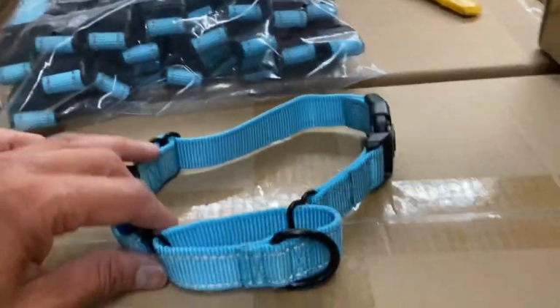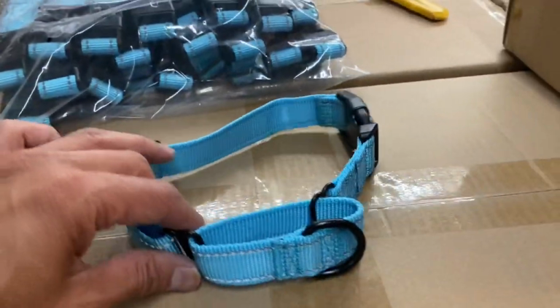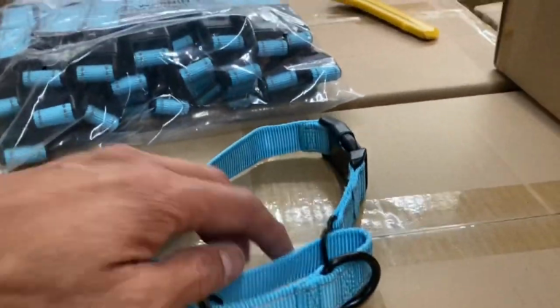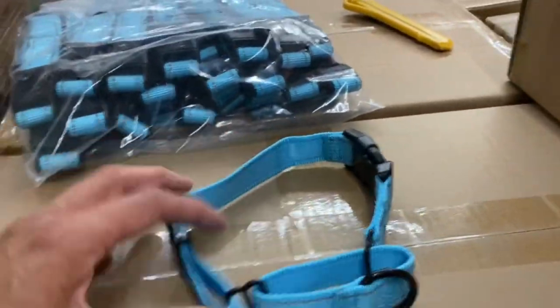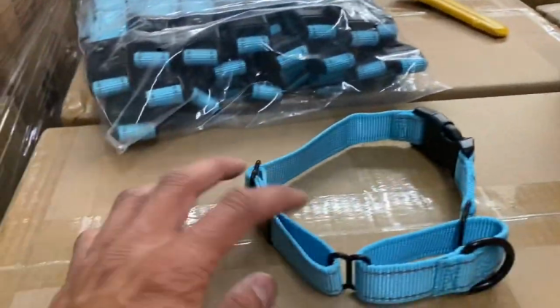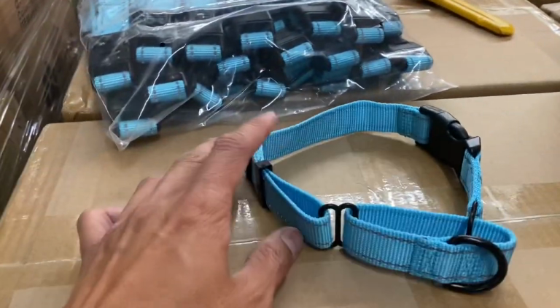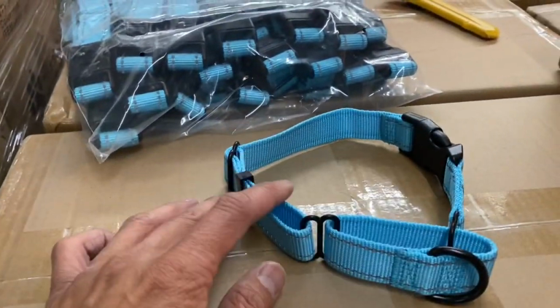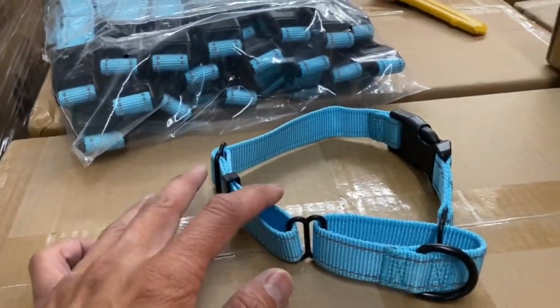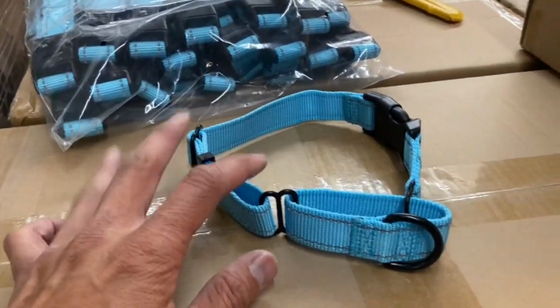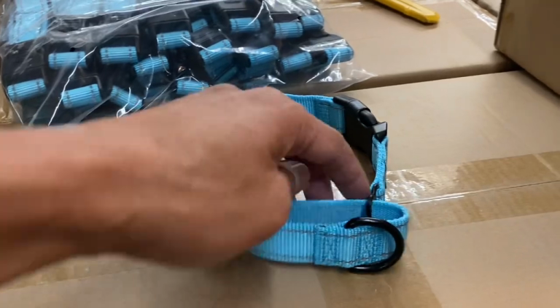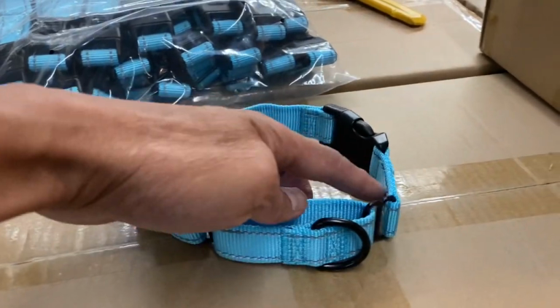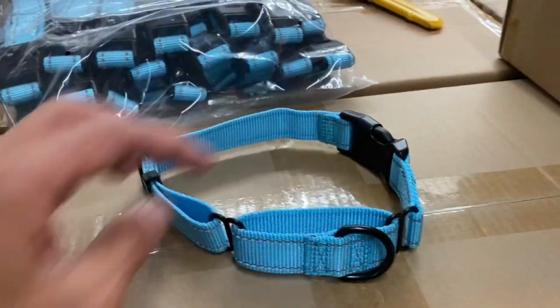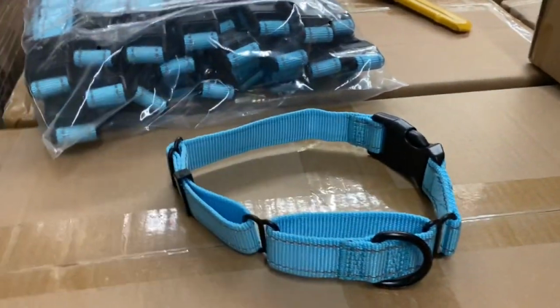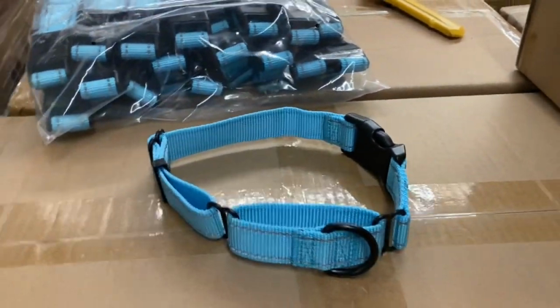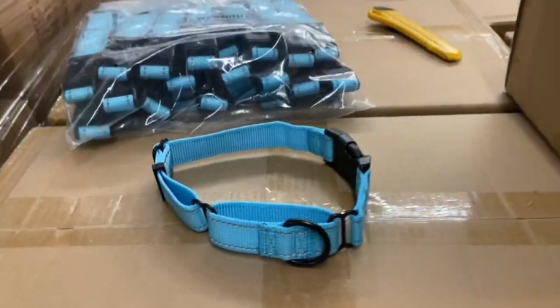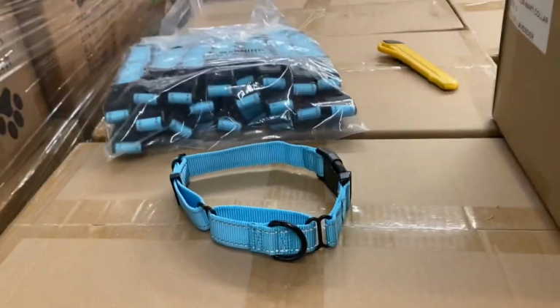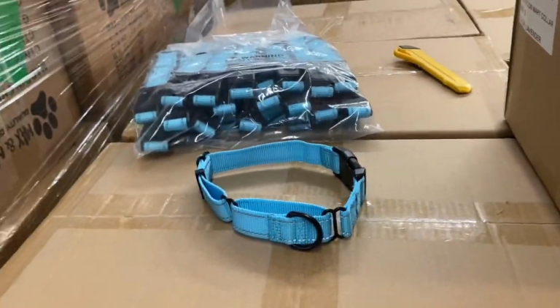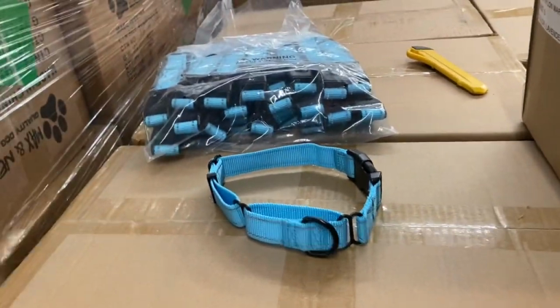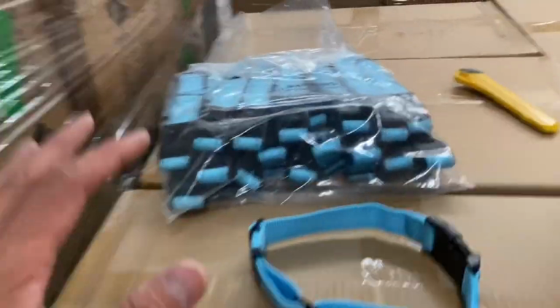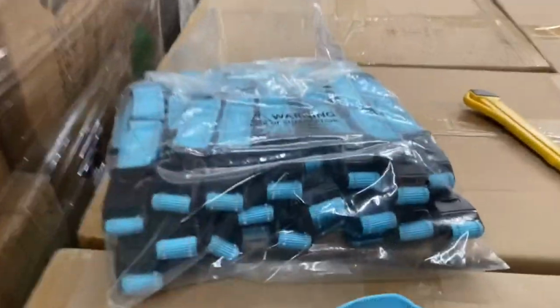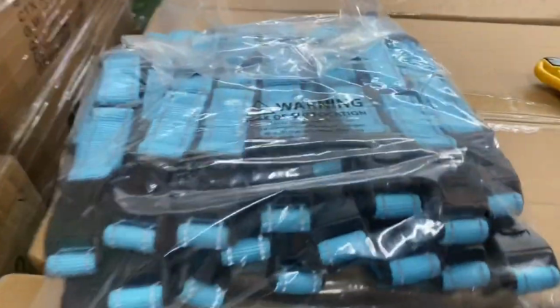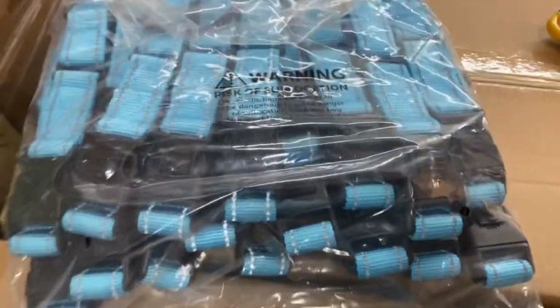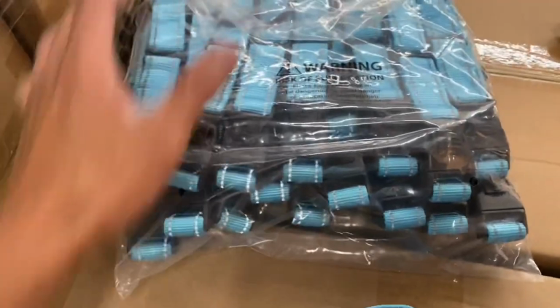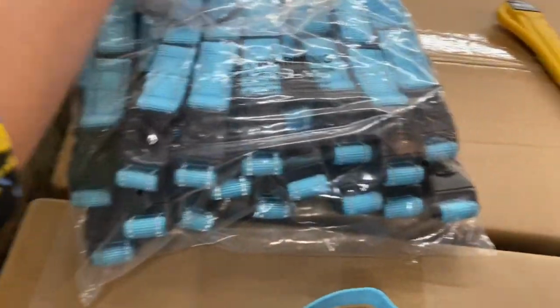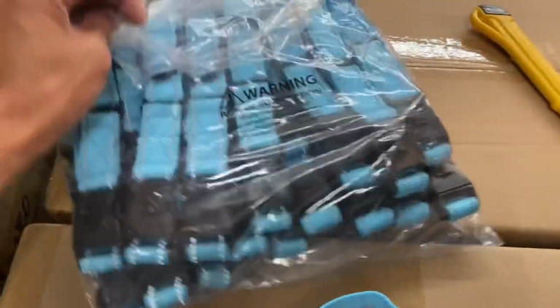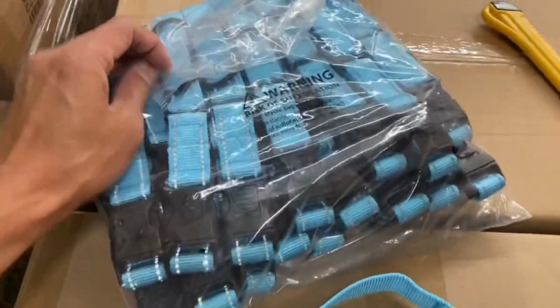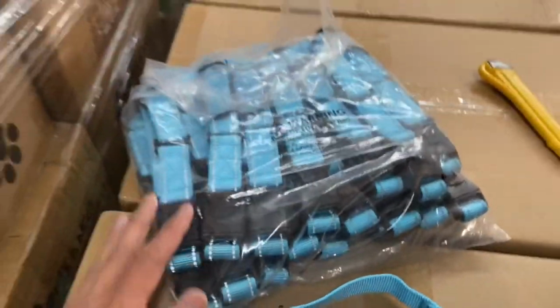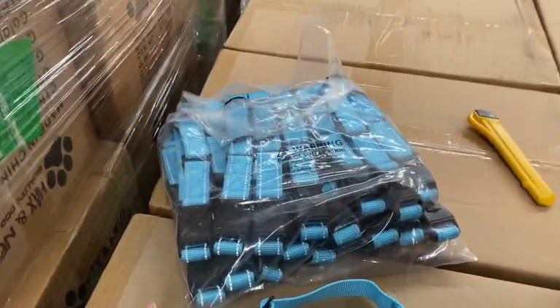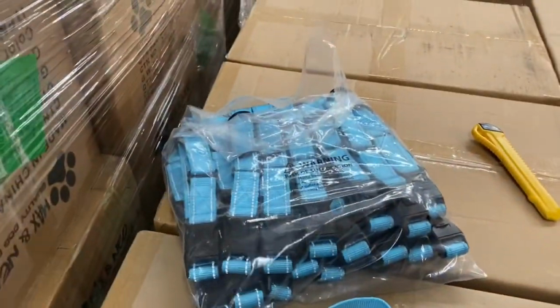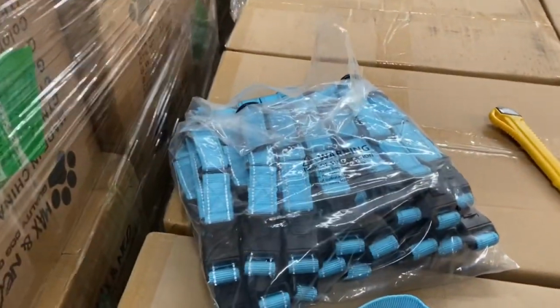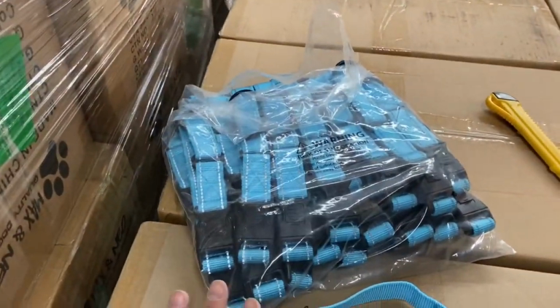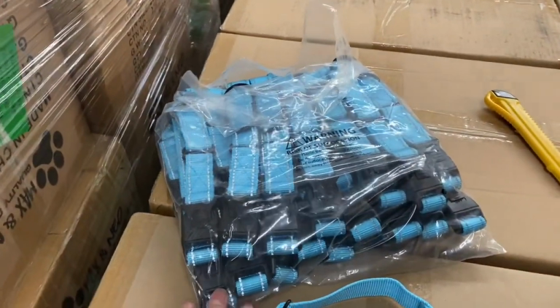It does not have our logo on it at all. Other than that, it's pretty much the same collar you get when you get a Max and Neo nylon martingale collar. The big difference is these come in 100 packs, and you can only buy them in one color and in a 100 pack.